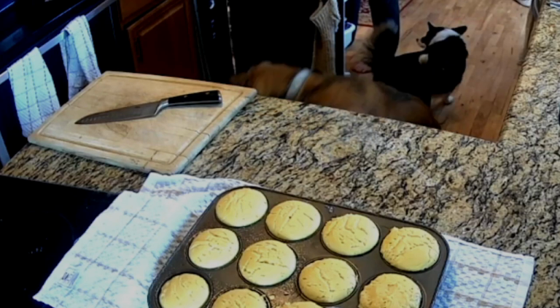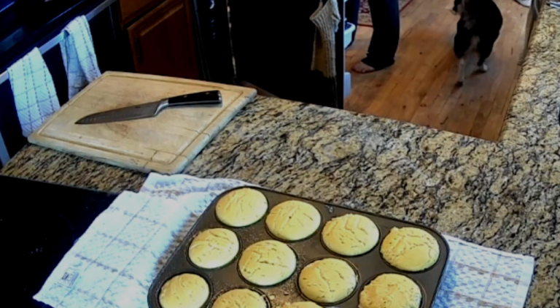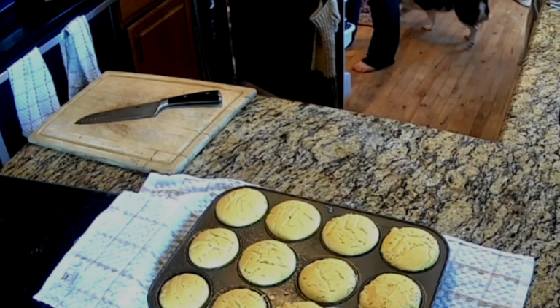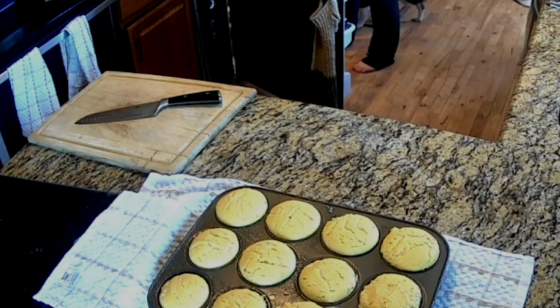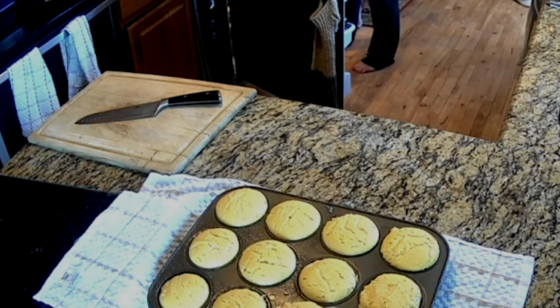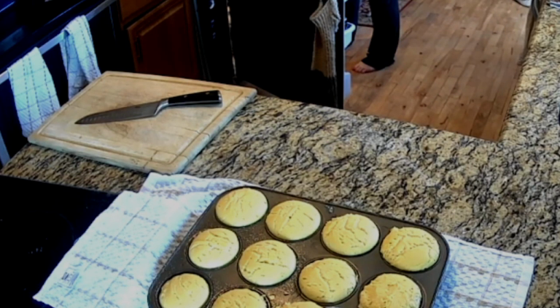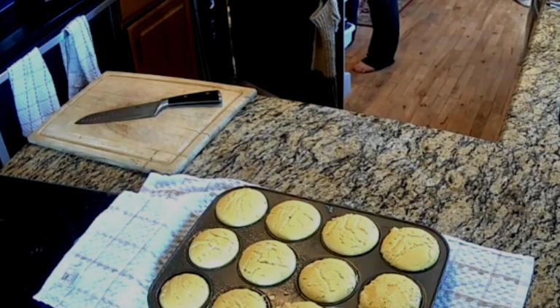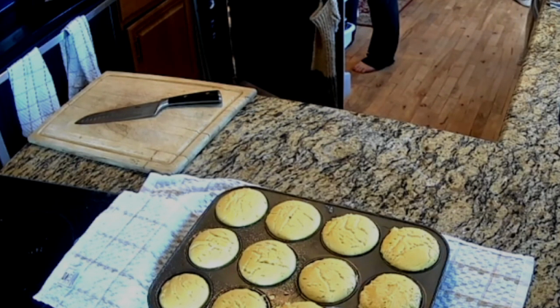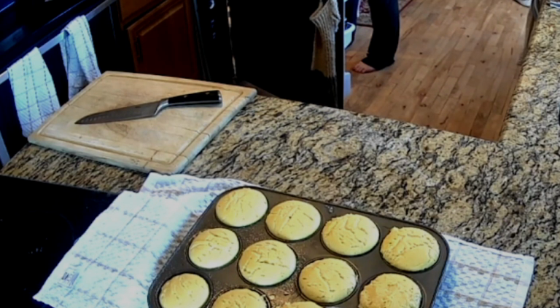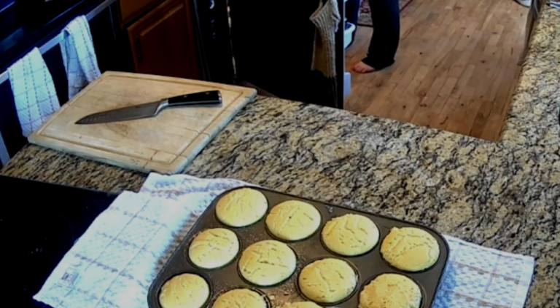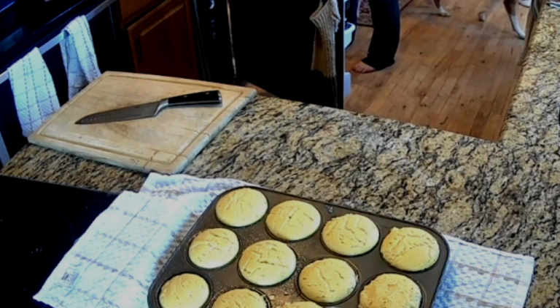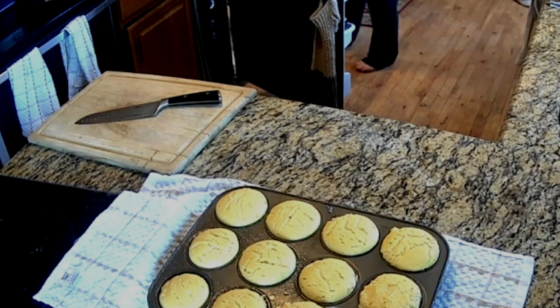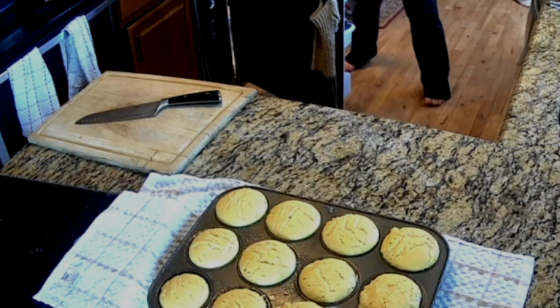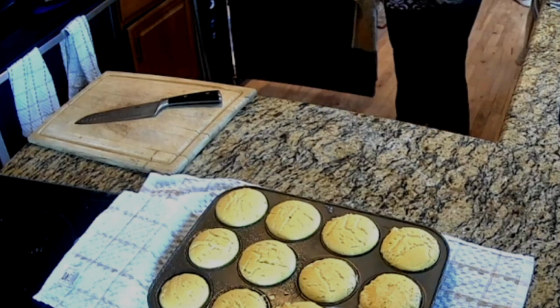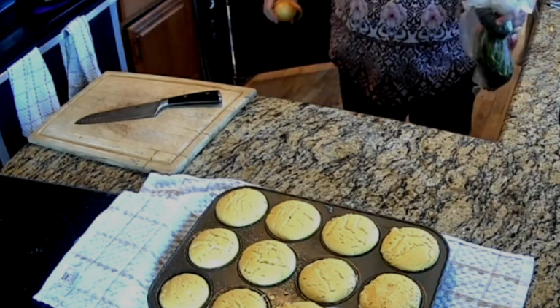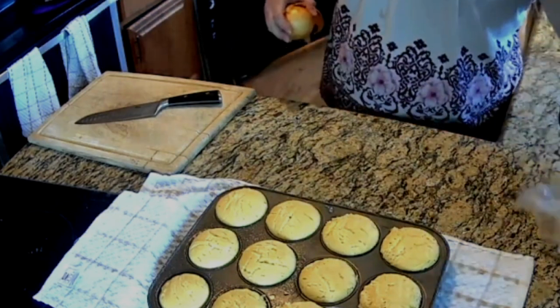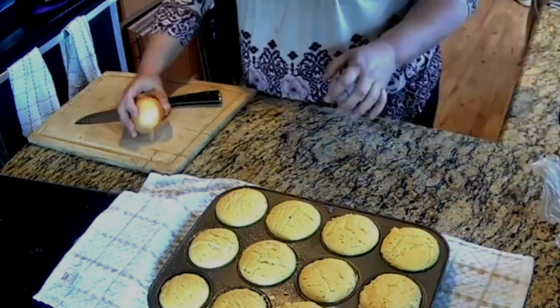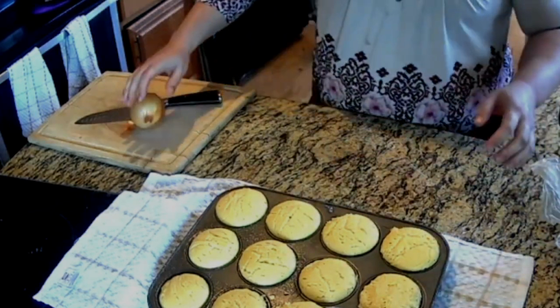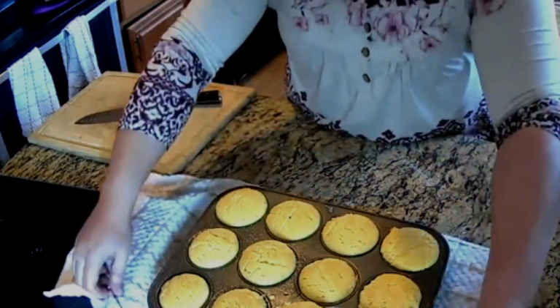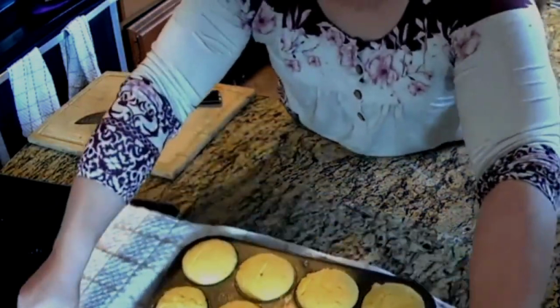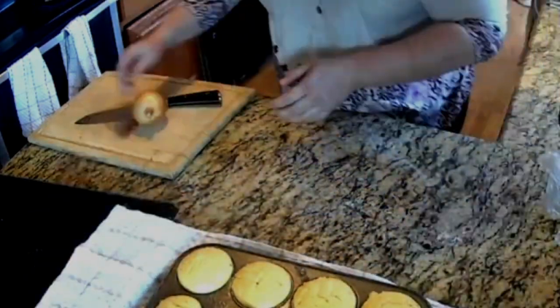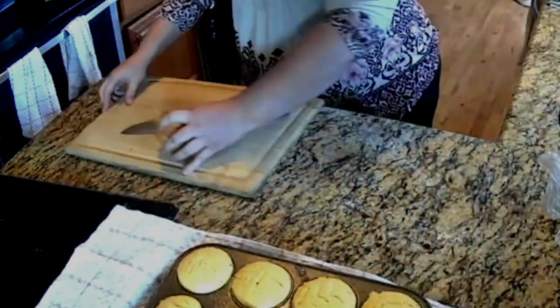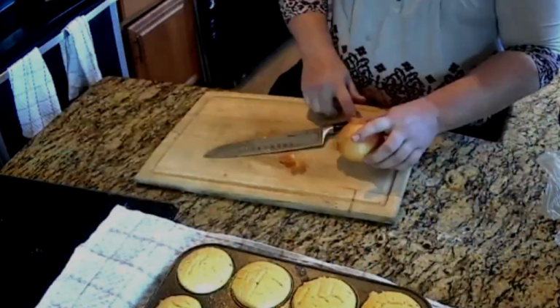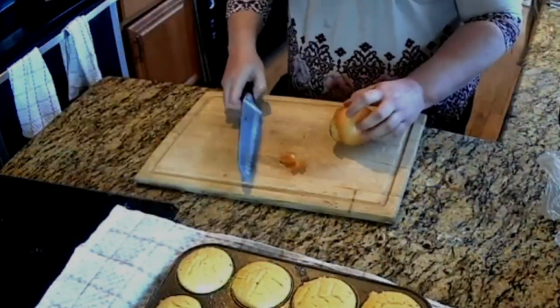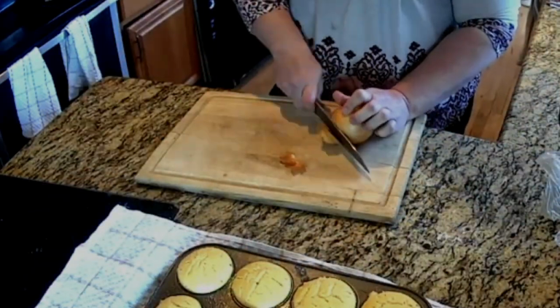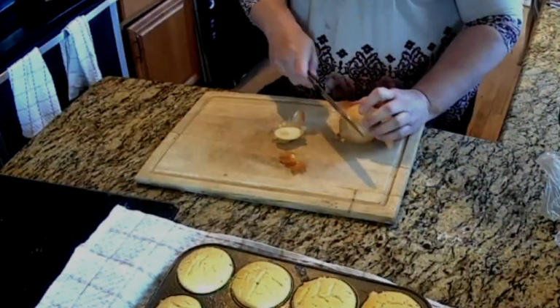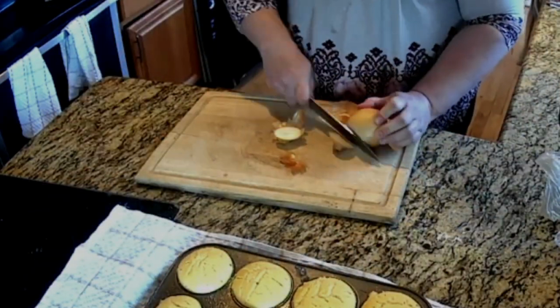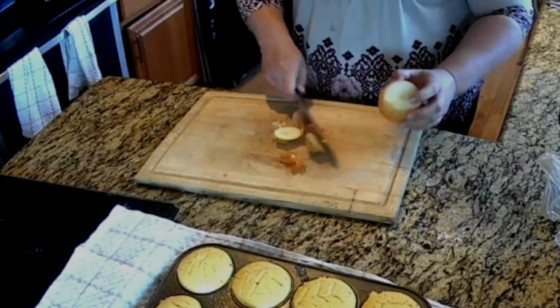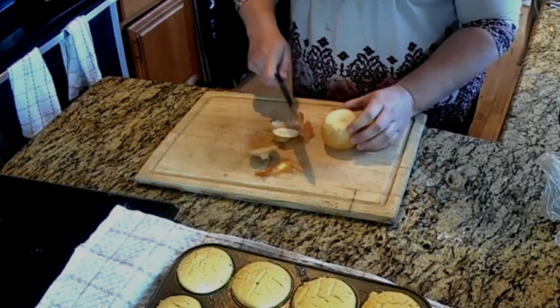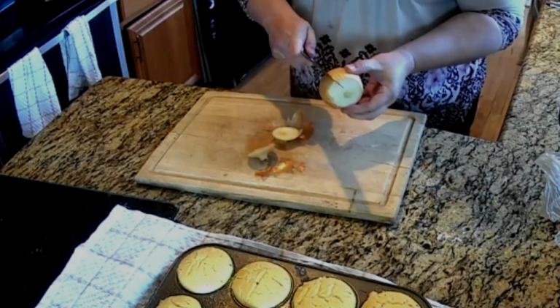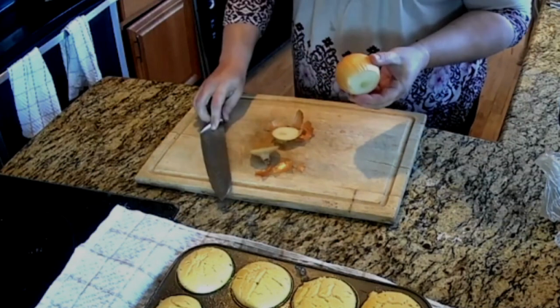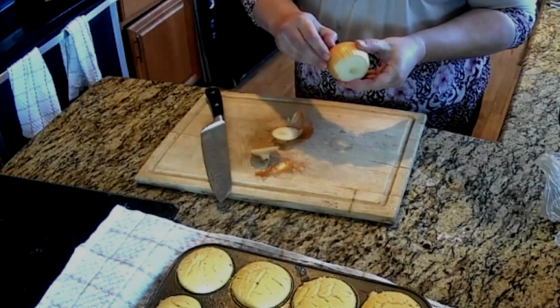Good morning, good afternoon, and good evening. My name is Fluffy Temper. Welcome to Like Fluffy TV. Today we are going to make a shrimp ceviche.